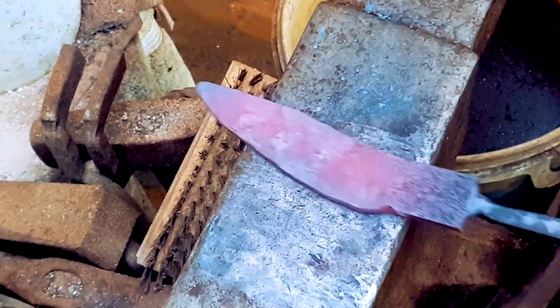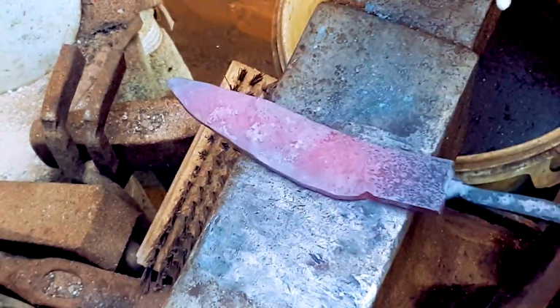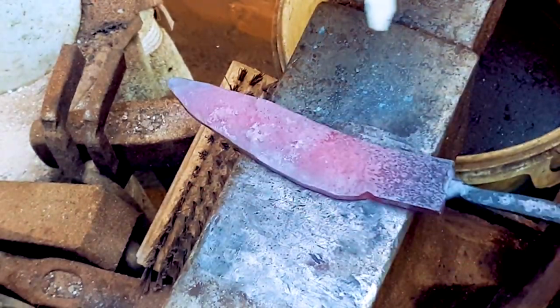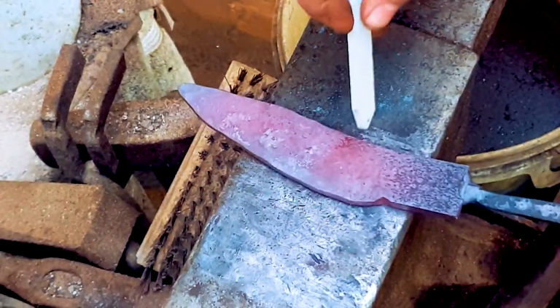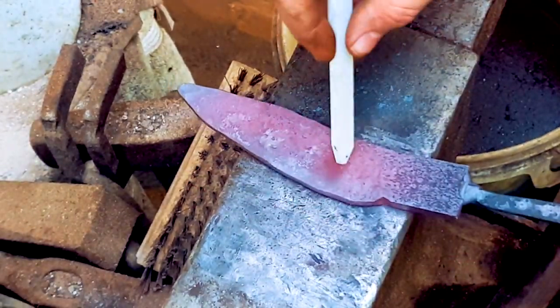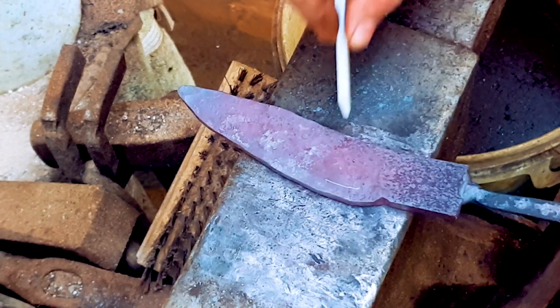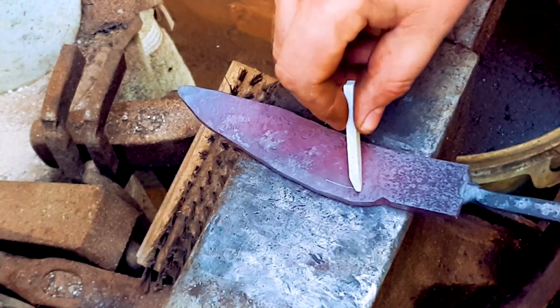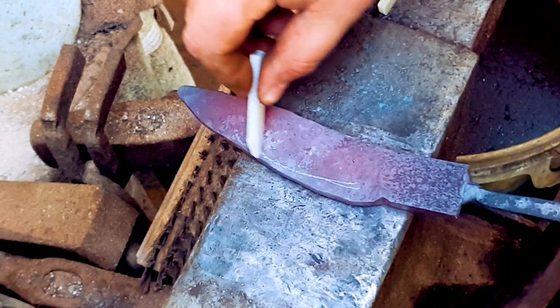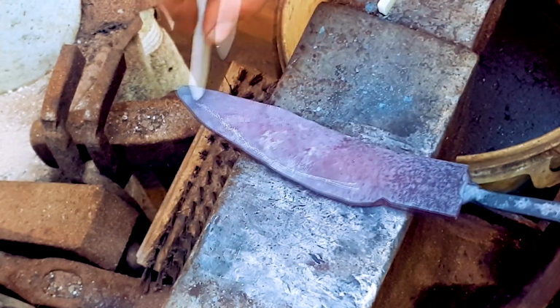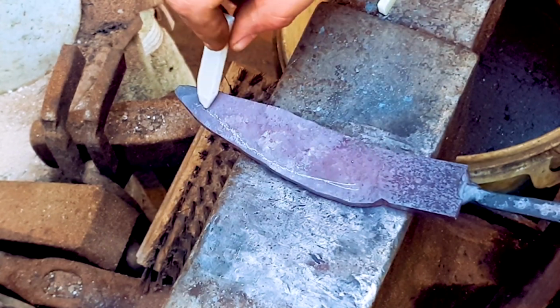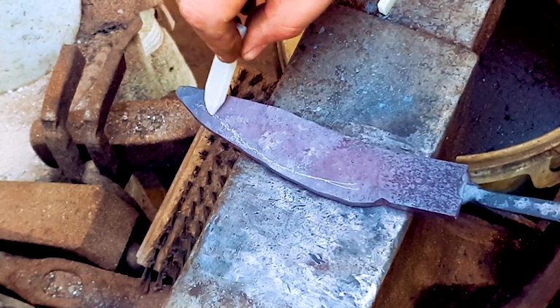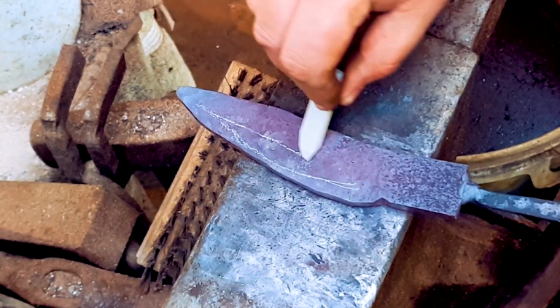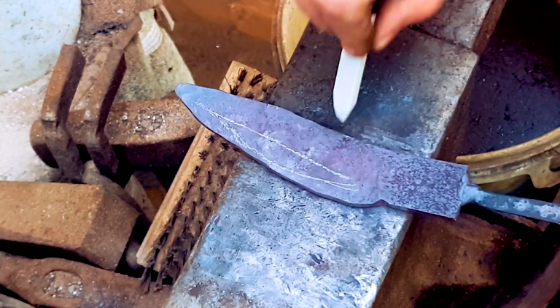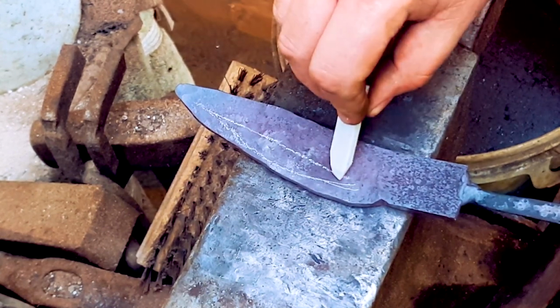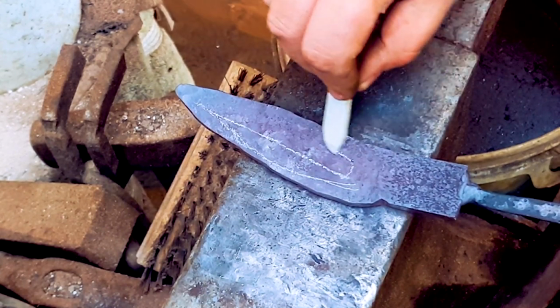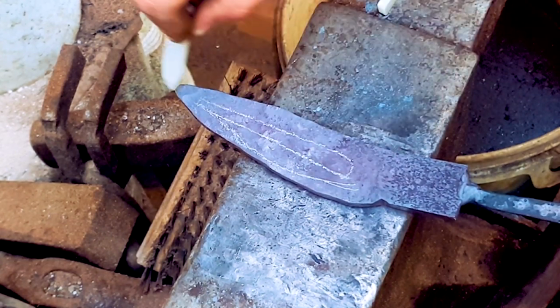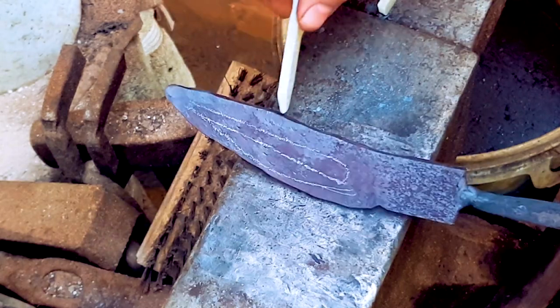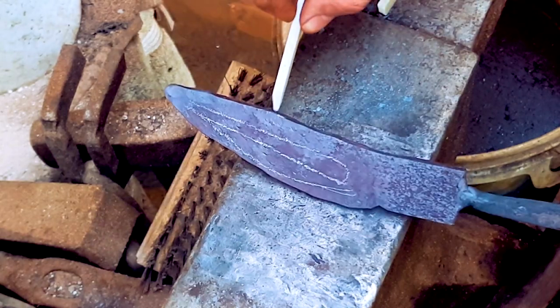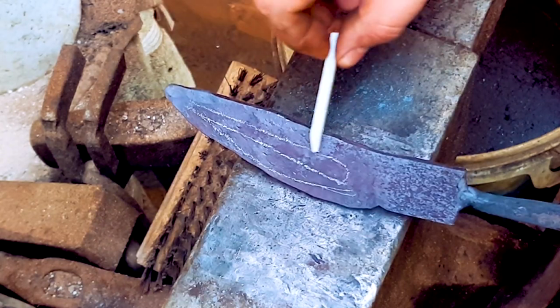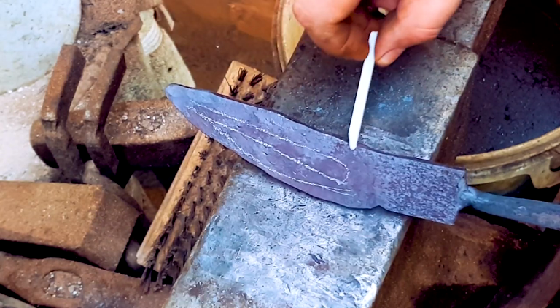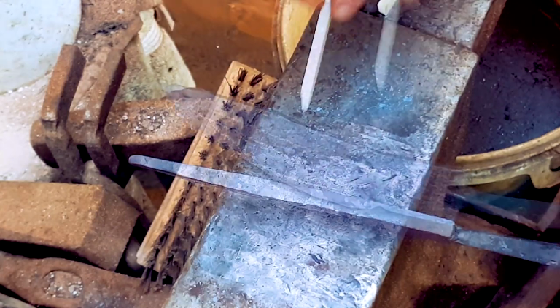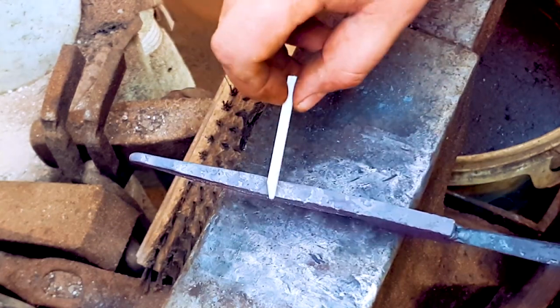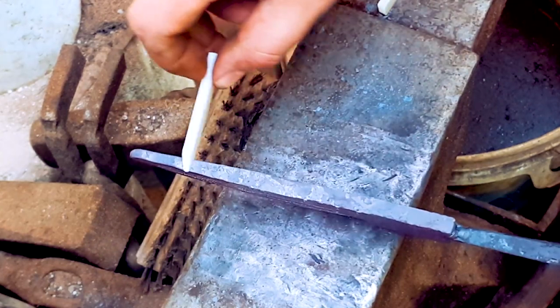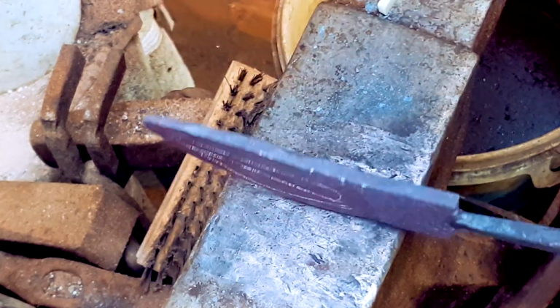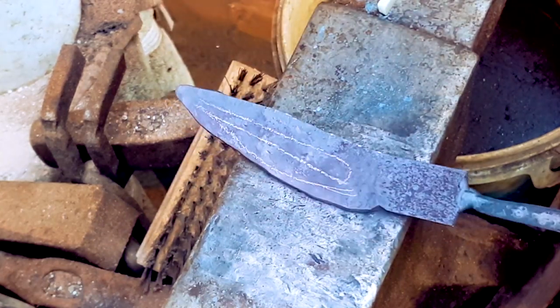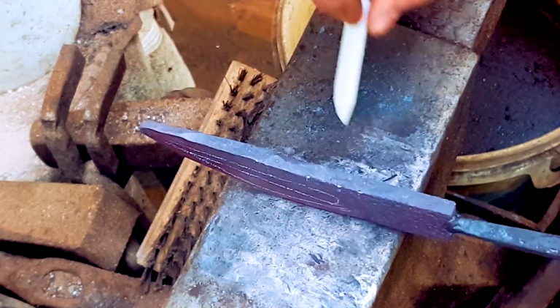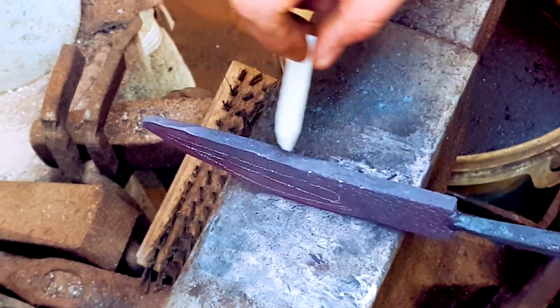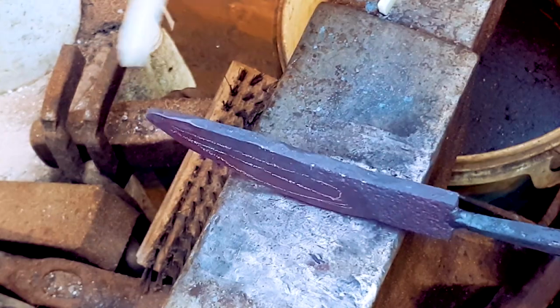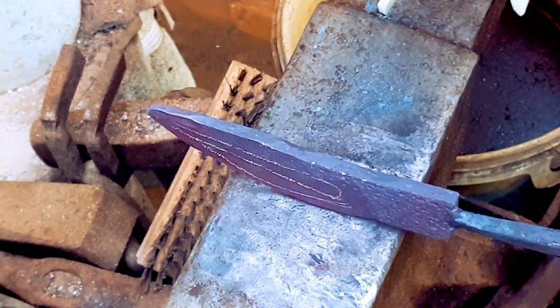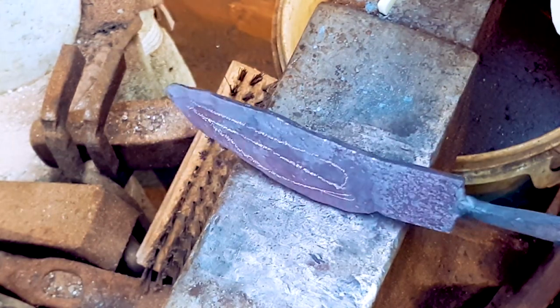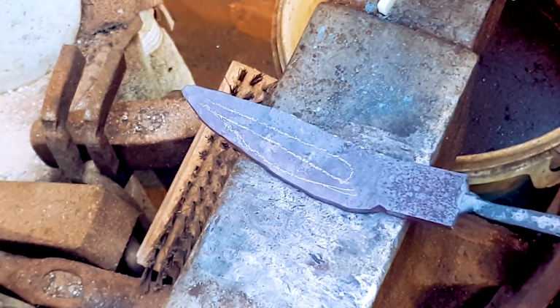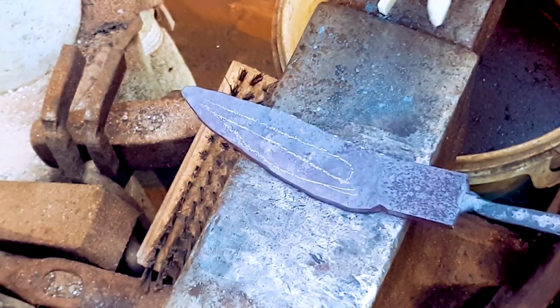You may notice as I'm forging, I forge along the edge, then down the middle, and then up towards the back — but never directly on the spine. We don't want to make our piece of material thinner. We've already established a distal taper and we don't want to interfere with that.